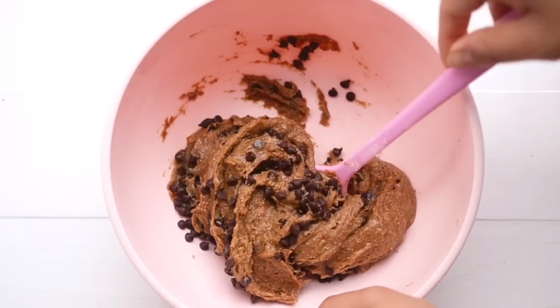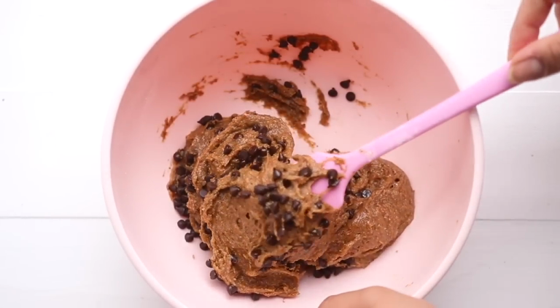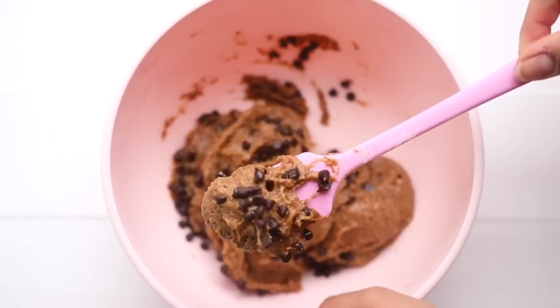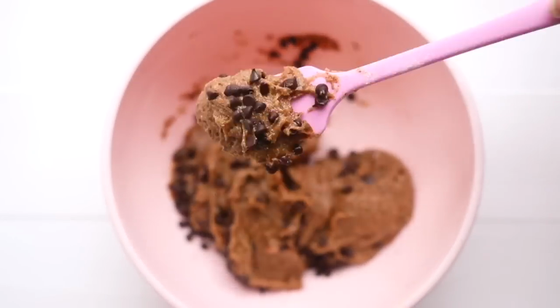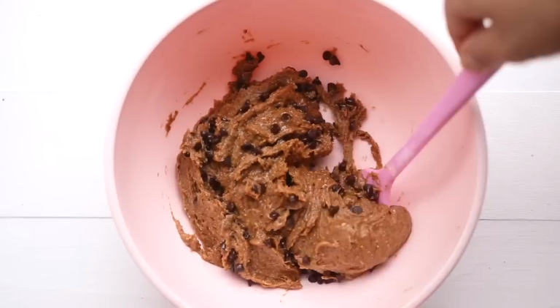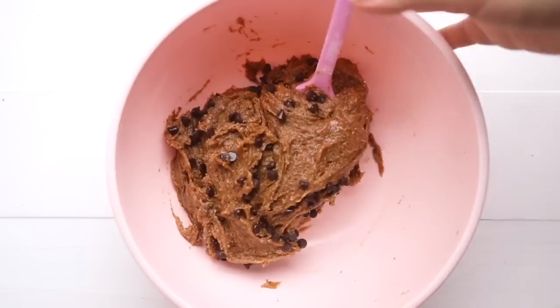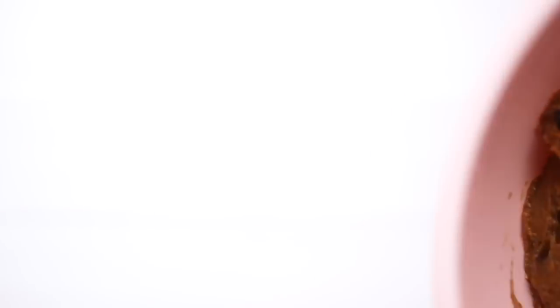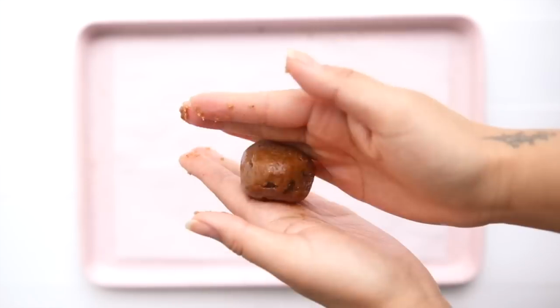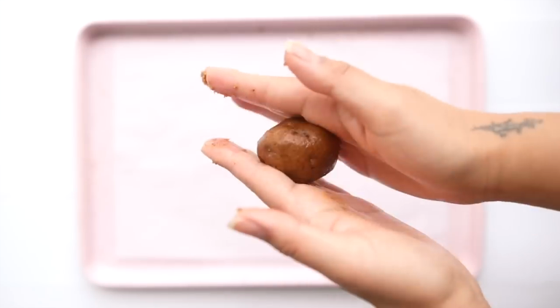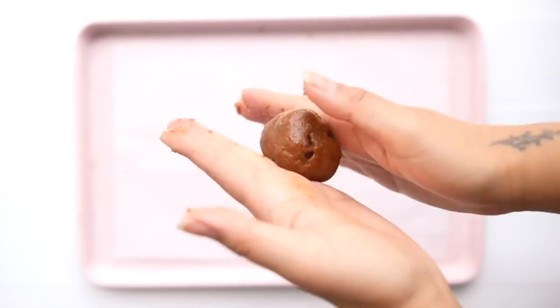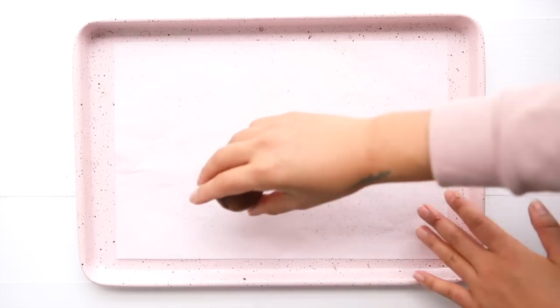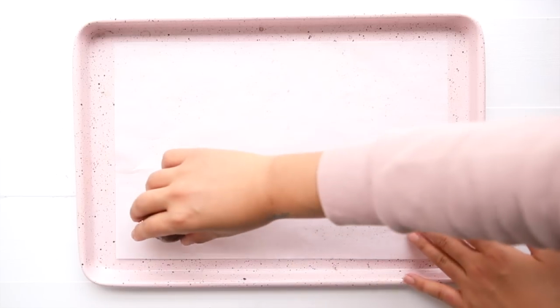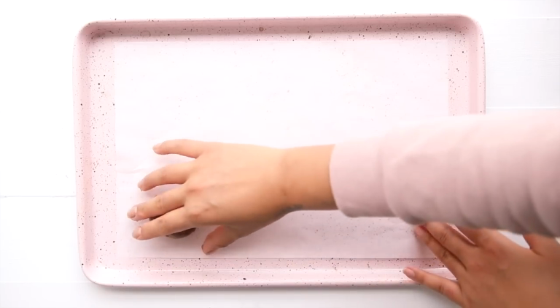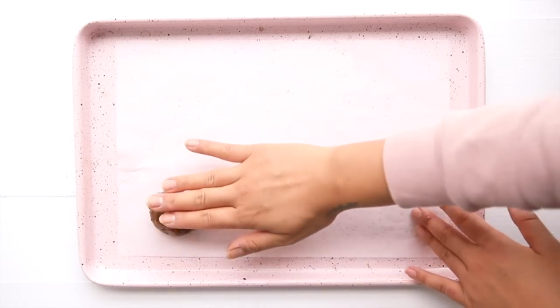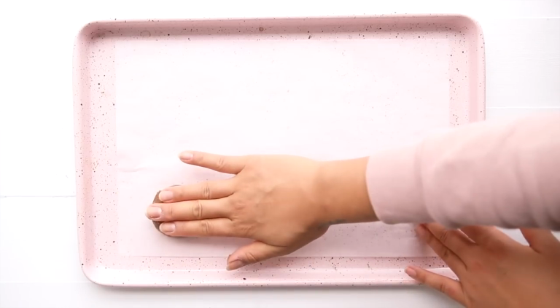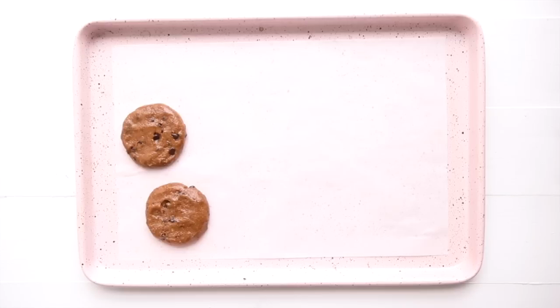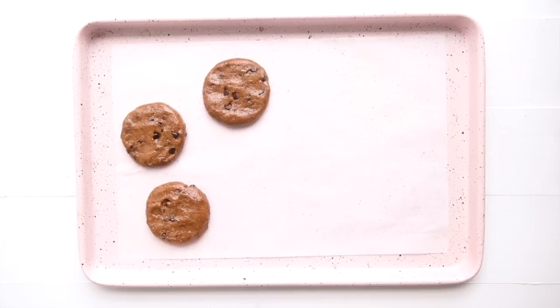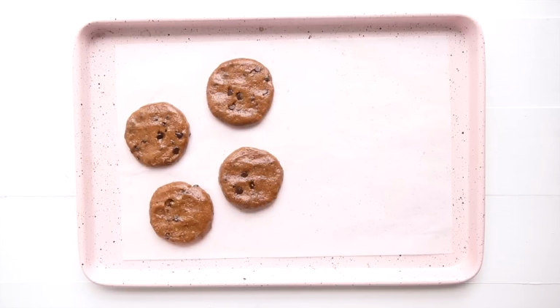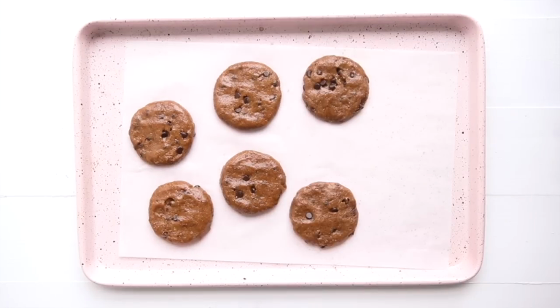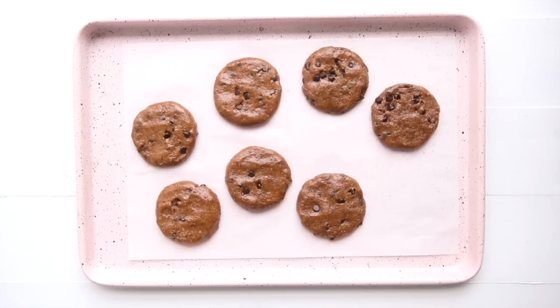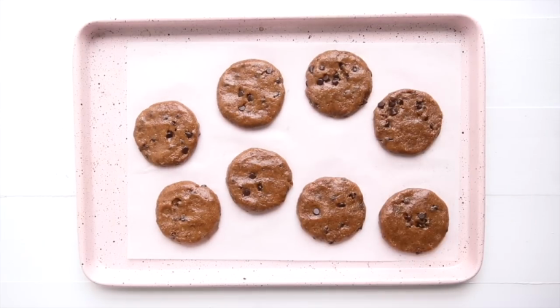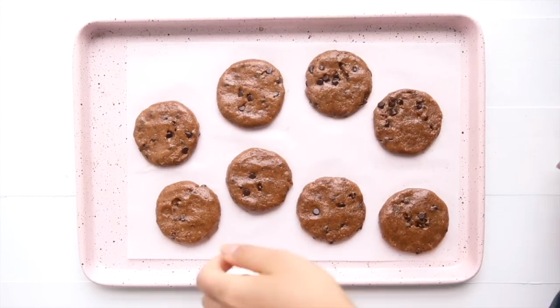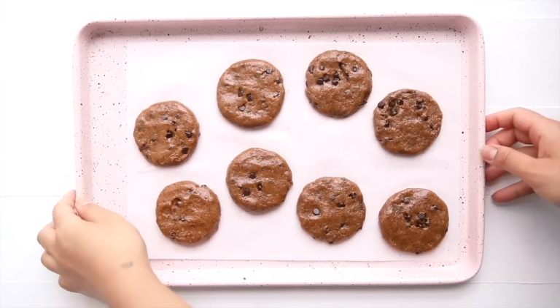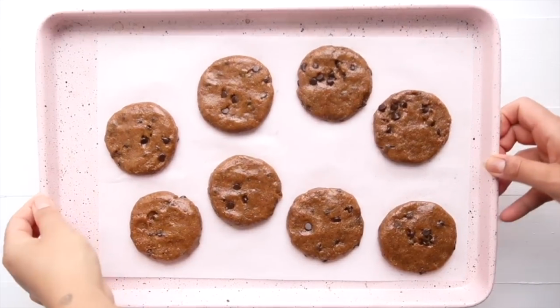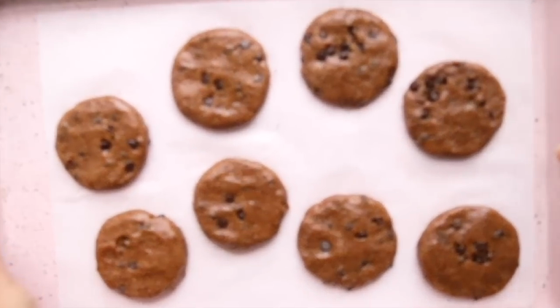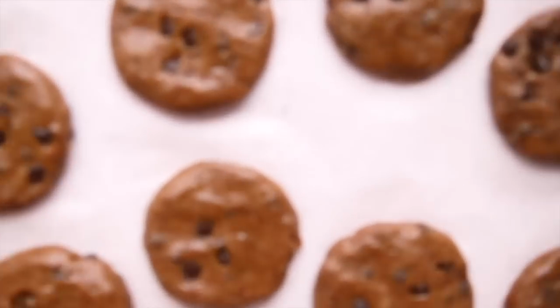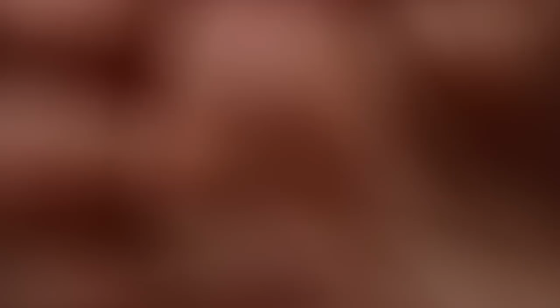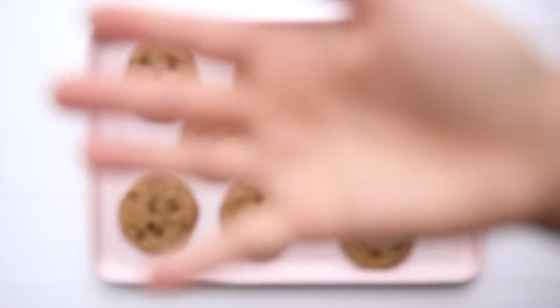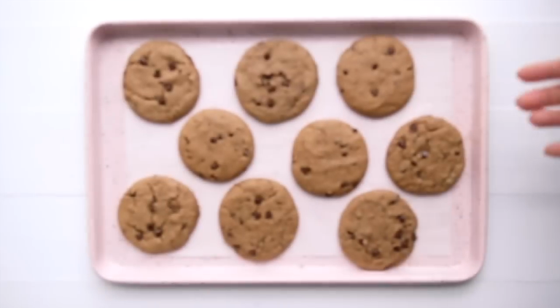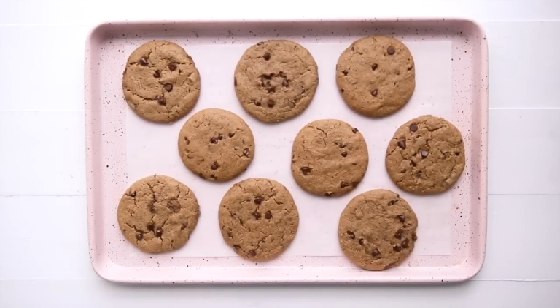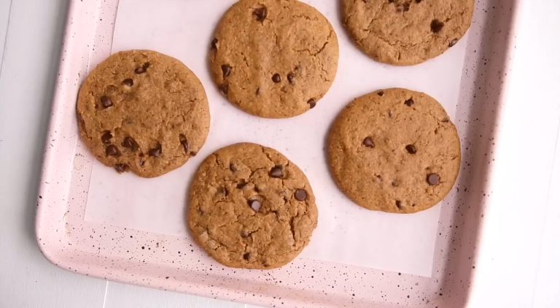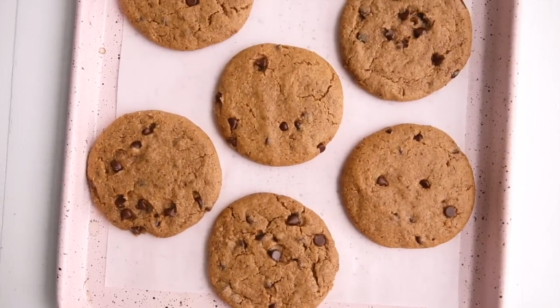As you can see, the texture of the dough is thick but a little bit sticky, so I like to pop it in the fridge before I roll them into balls. Then we evenly place them on a baking tray, pop them in the oven, and you get these beautifully golden brown chocolate chip cookies with a little bit of a crispy edge and the perfect soft texture.